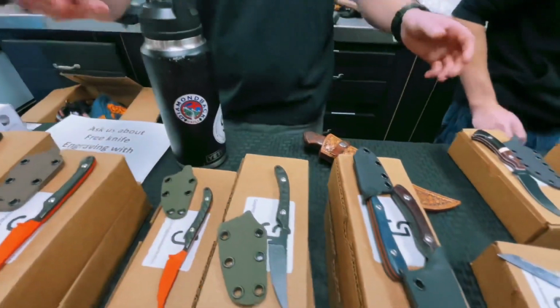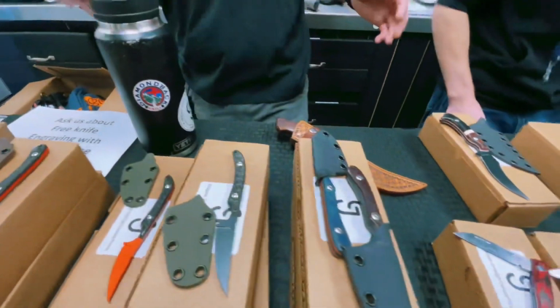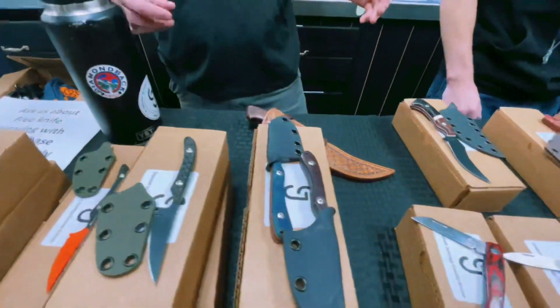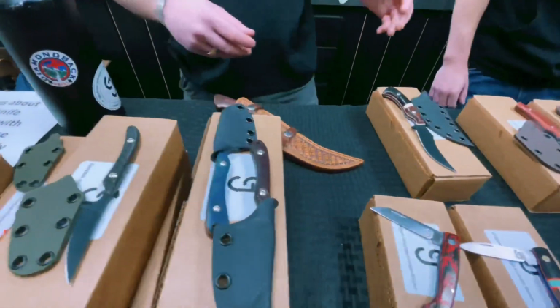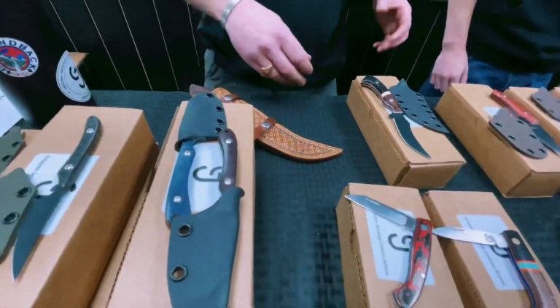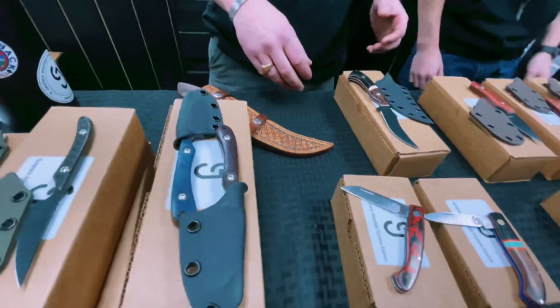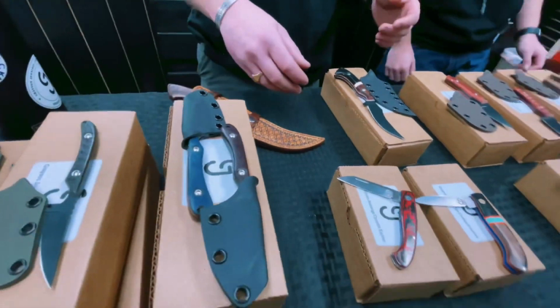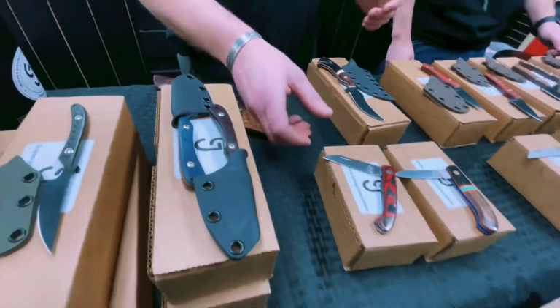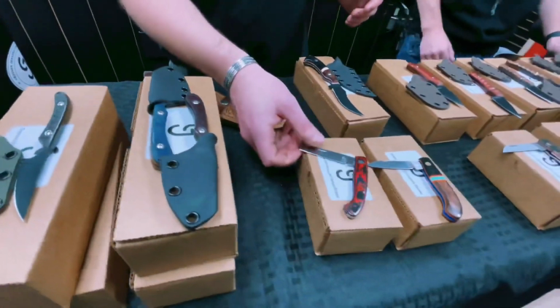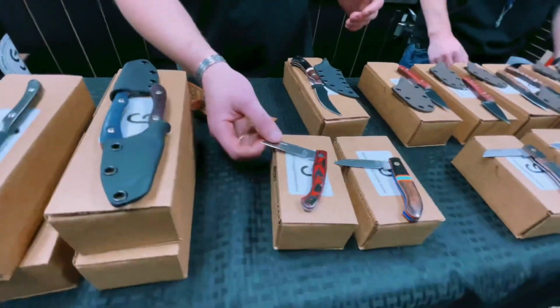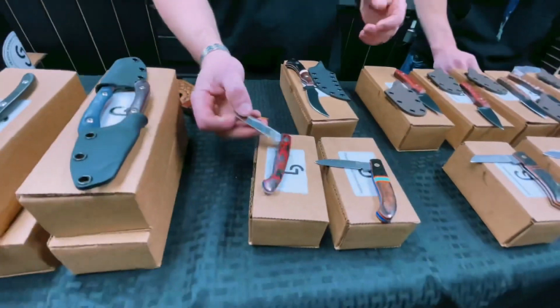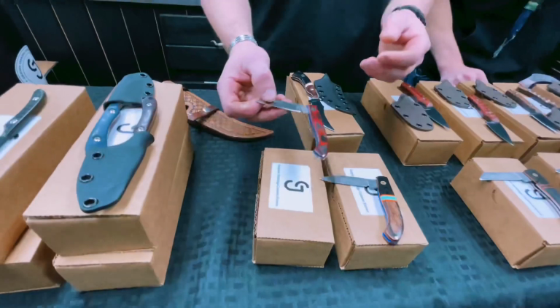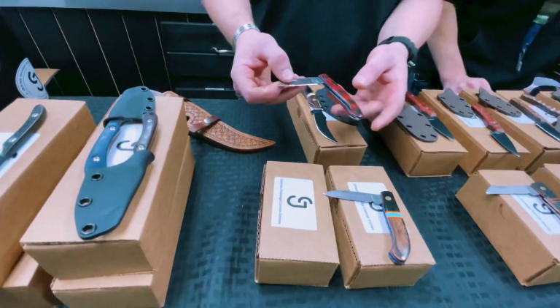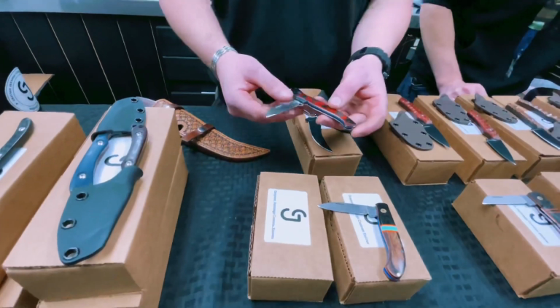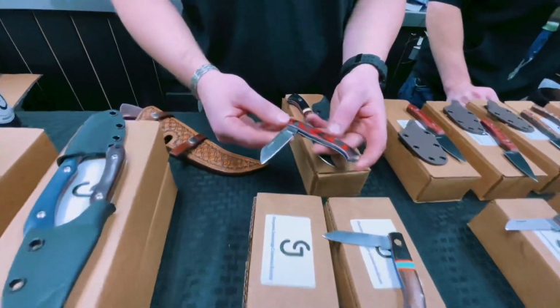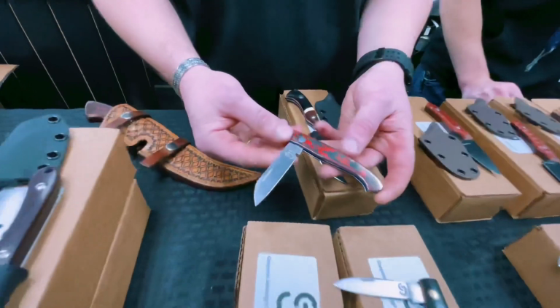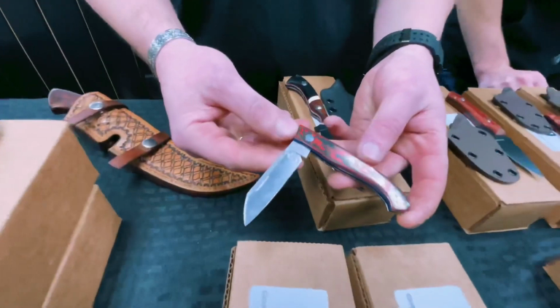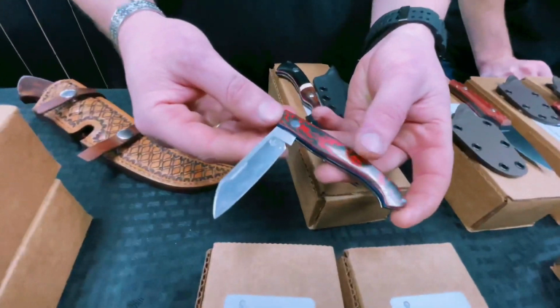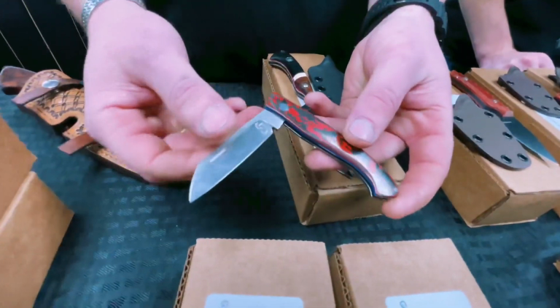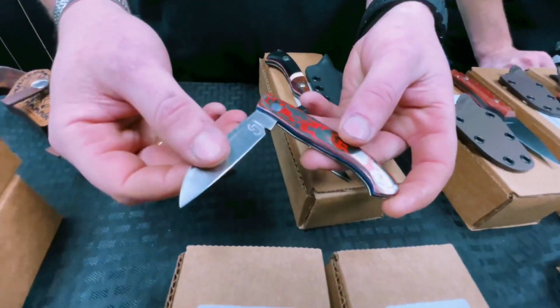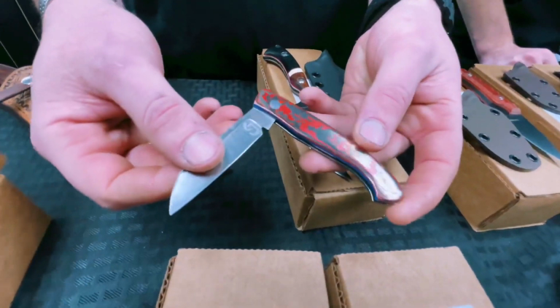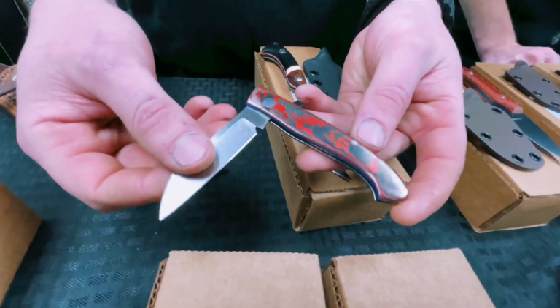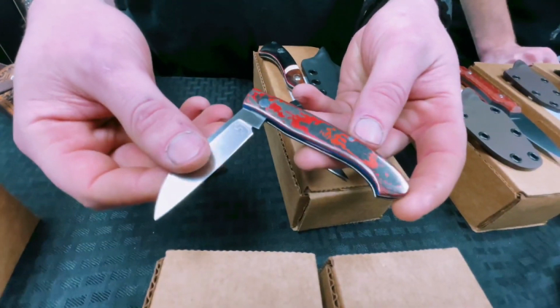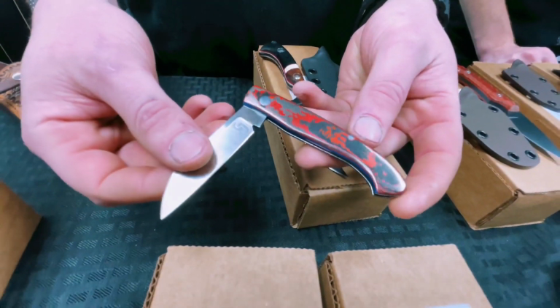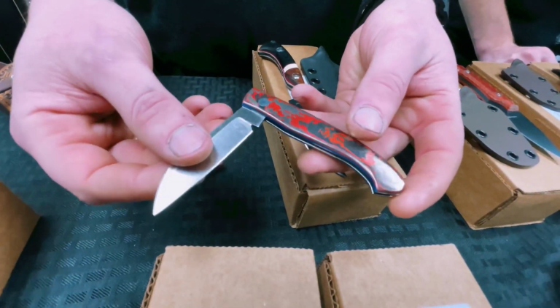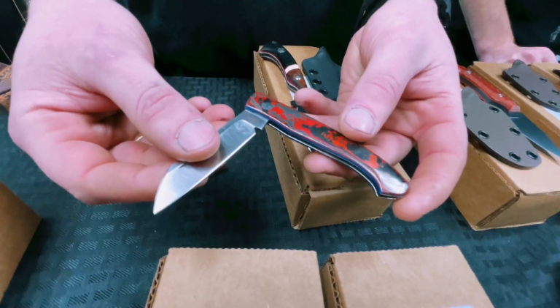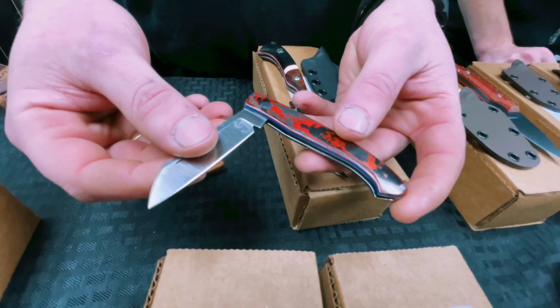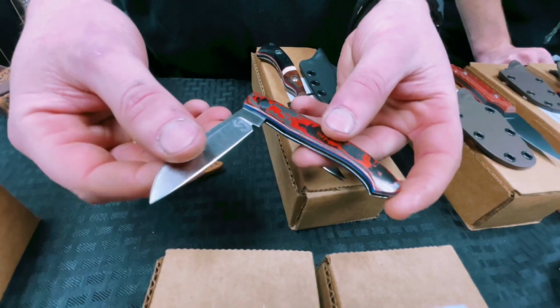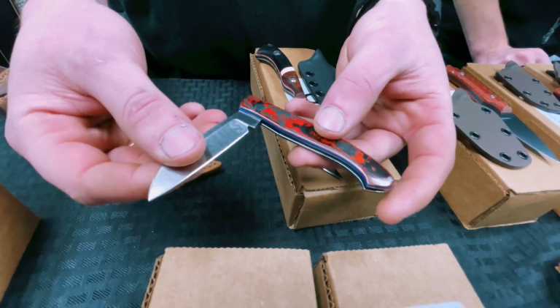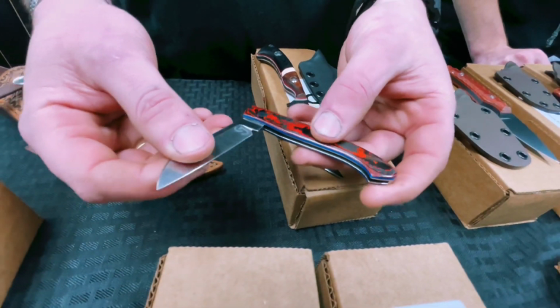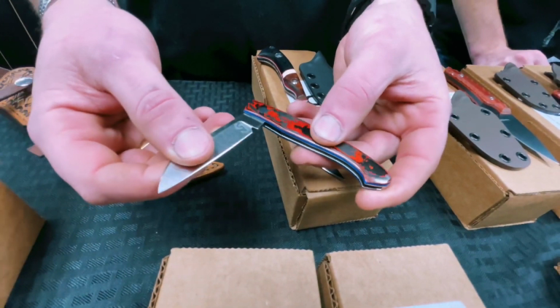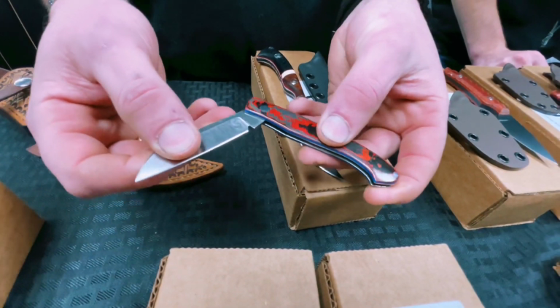We'll come over here to some of the slip joints. All of our slip joints are made in-house starting with steel and transitioning from the backspacers, the liners, and to the final edge.